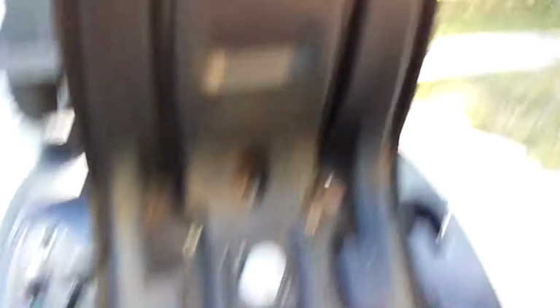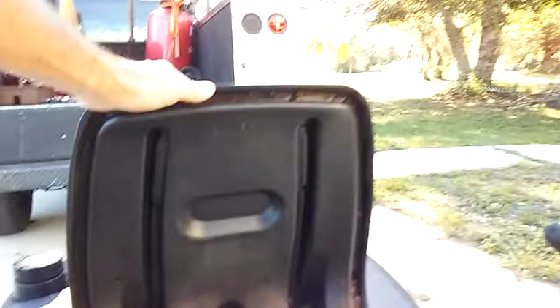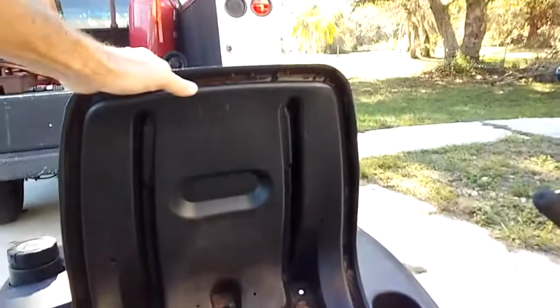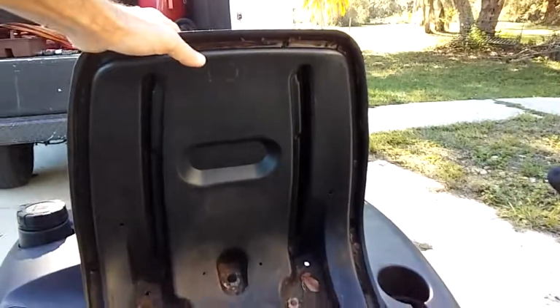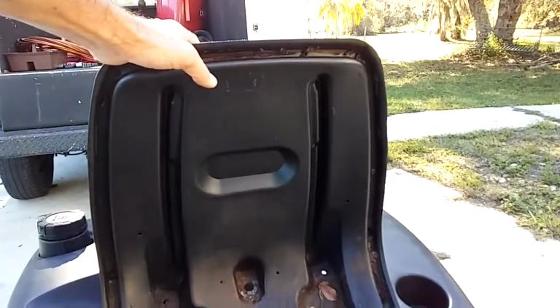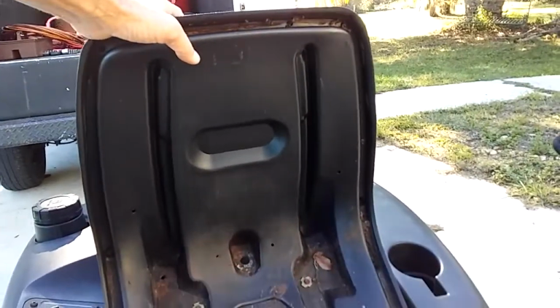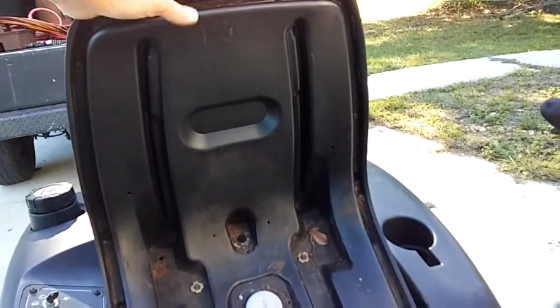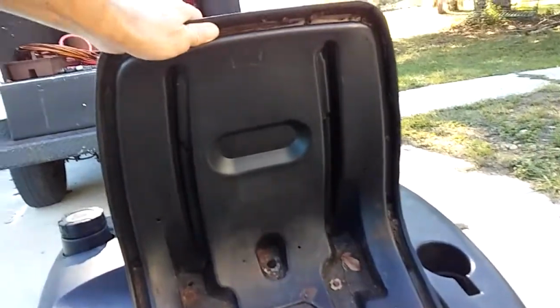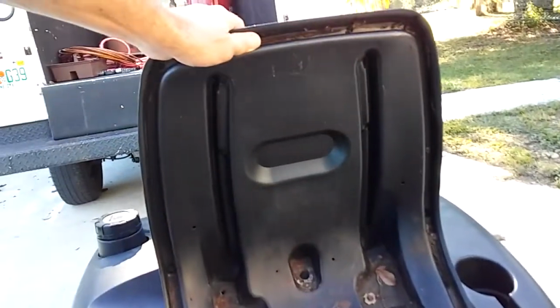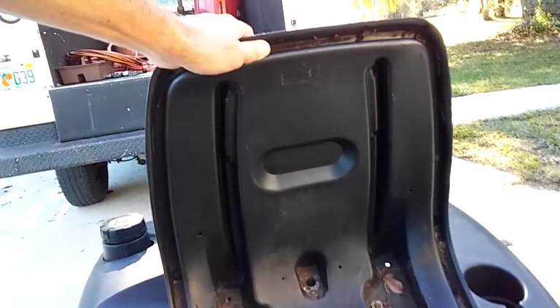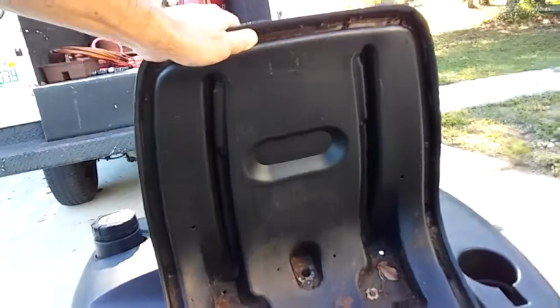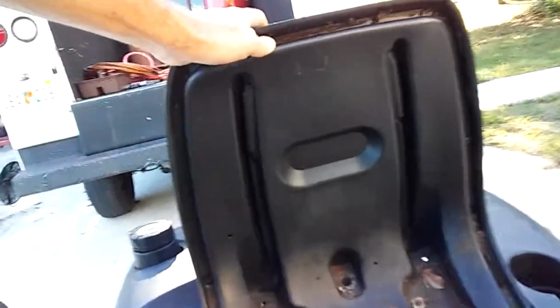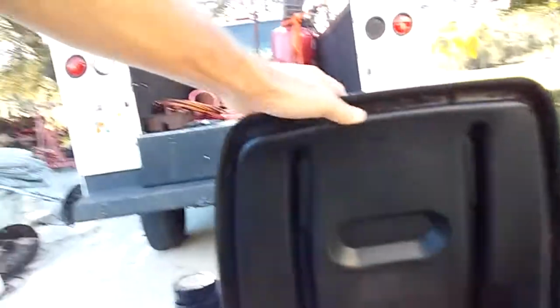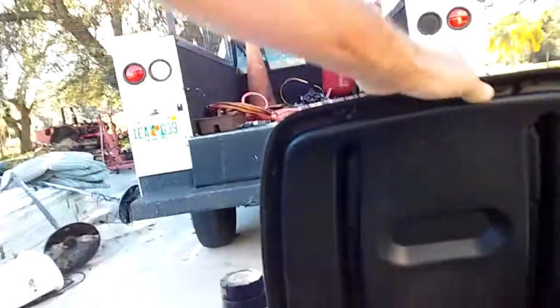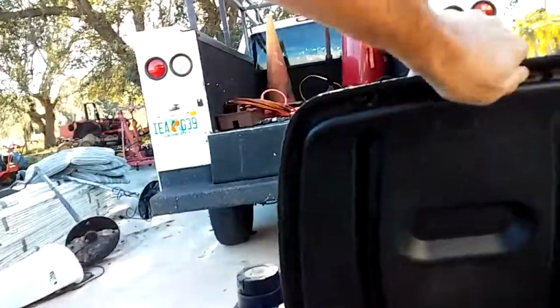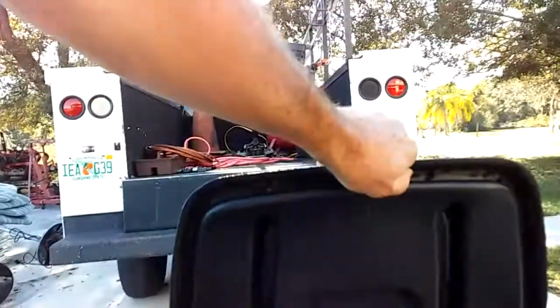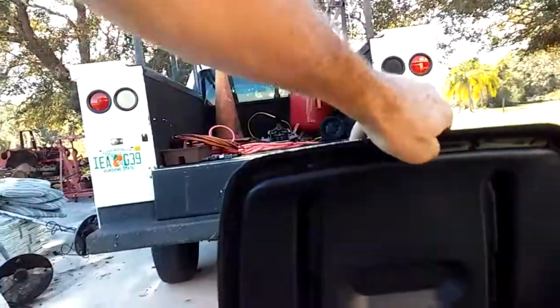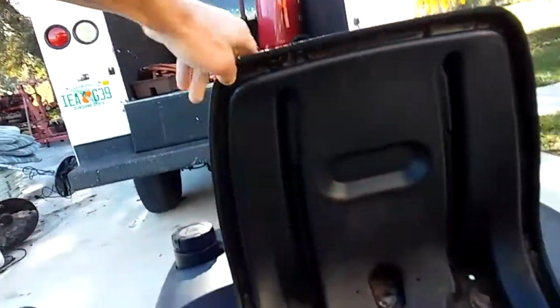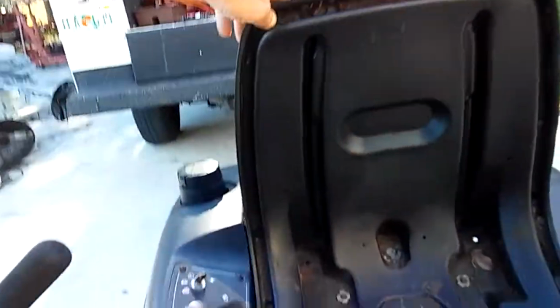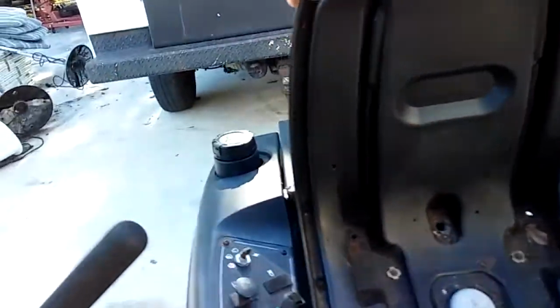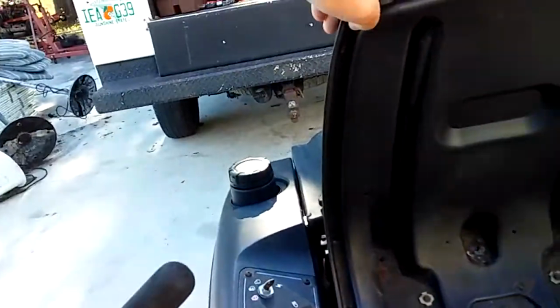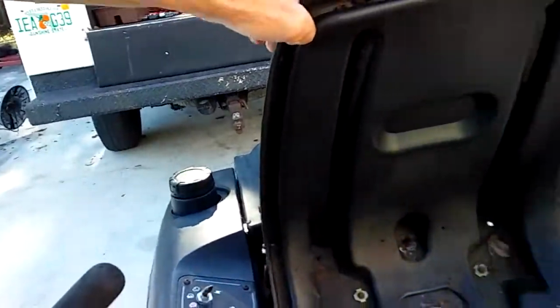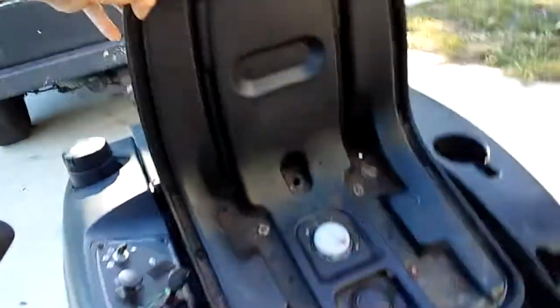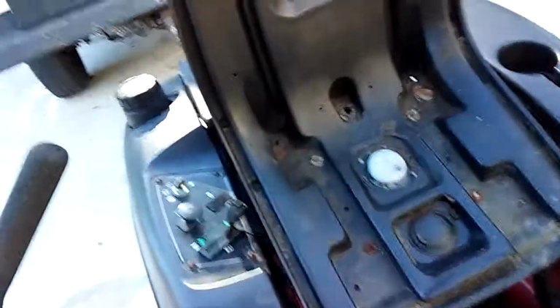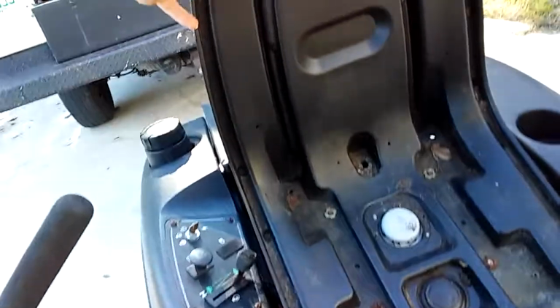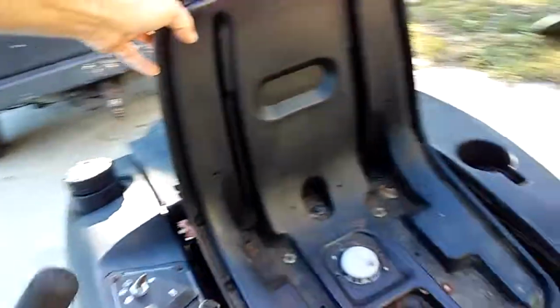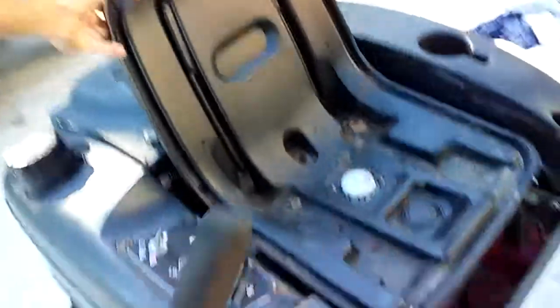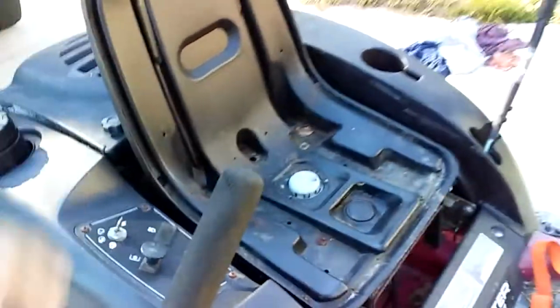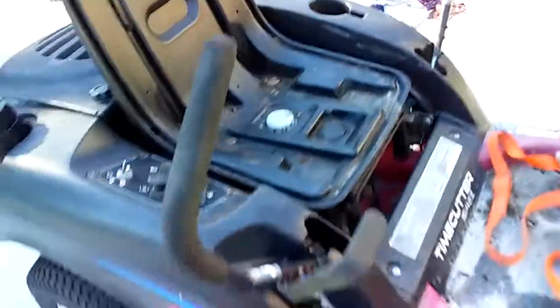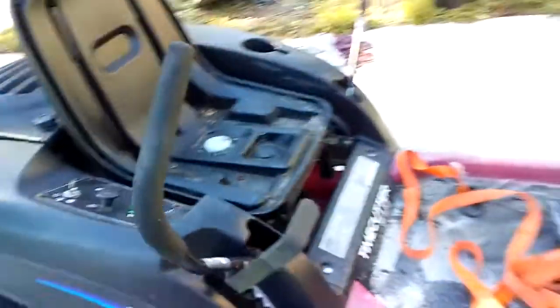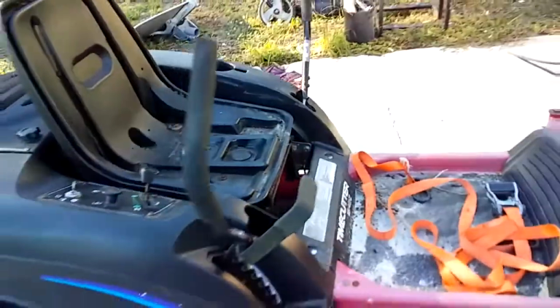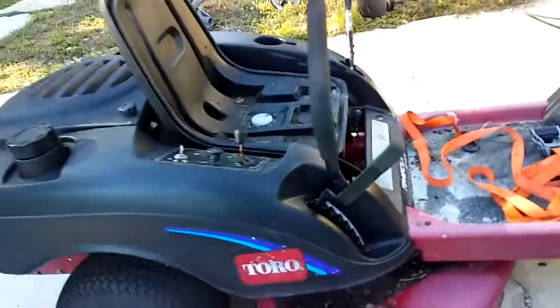I need to get a seat — I got one. Probably just take and re-snap it back in and glue it down. There you go. 150 bucks.